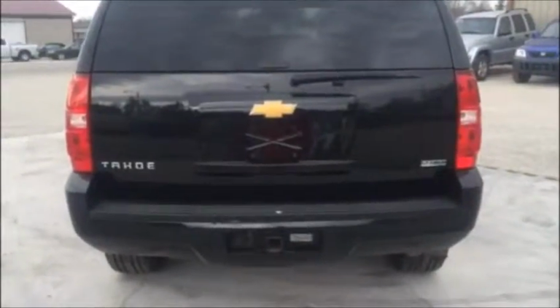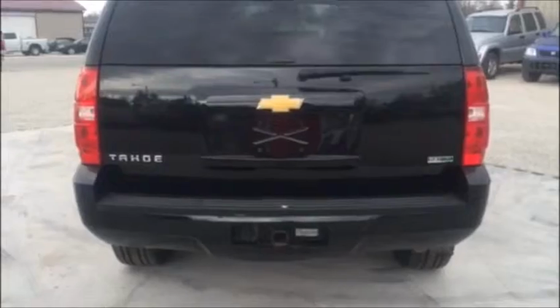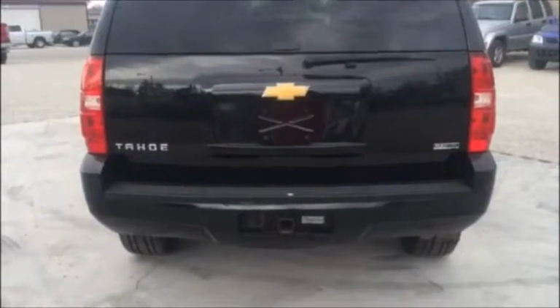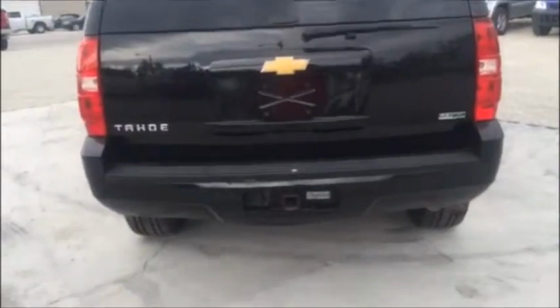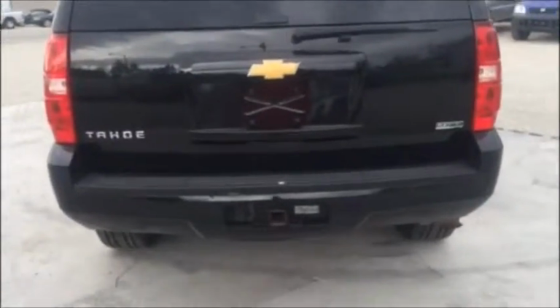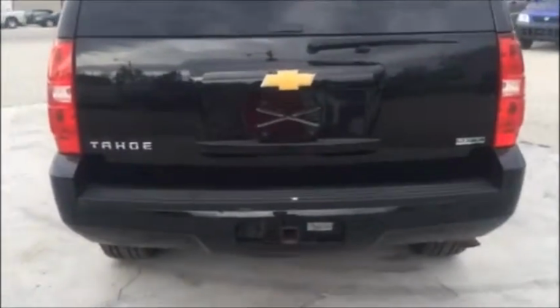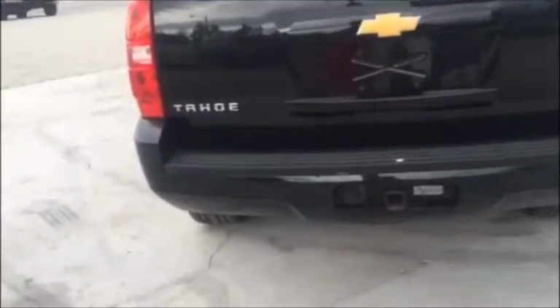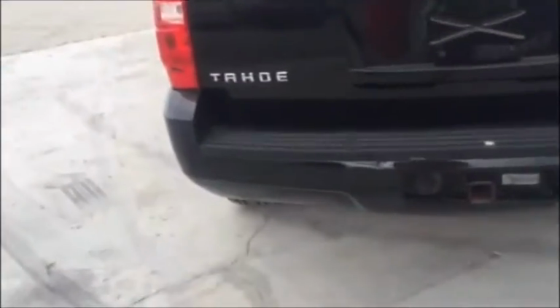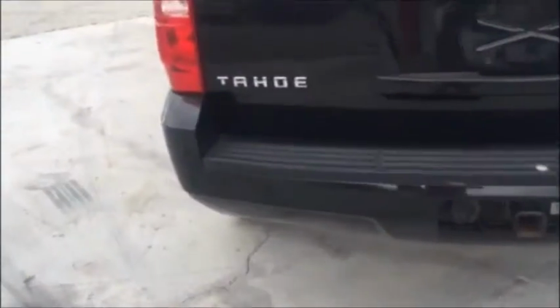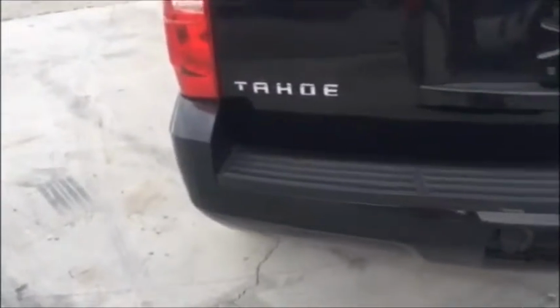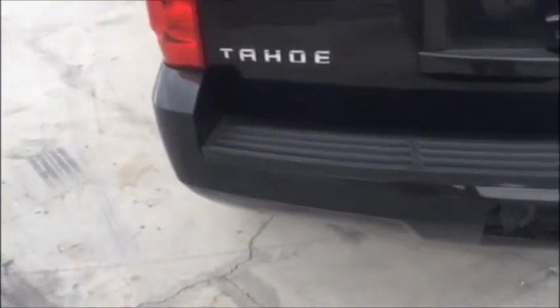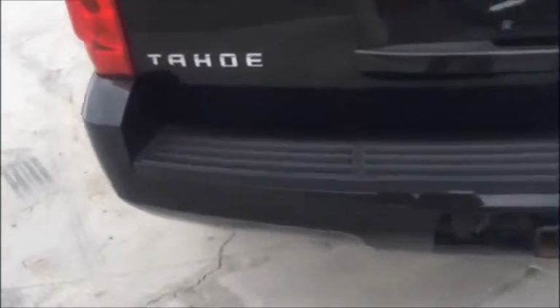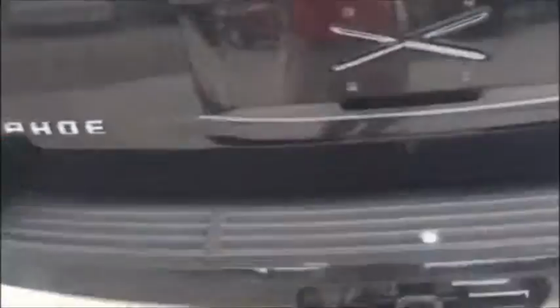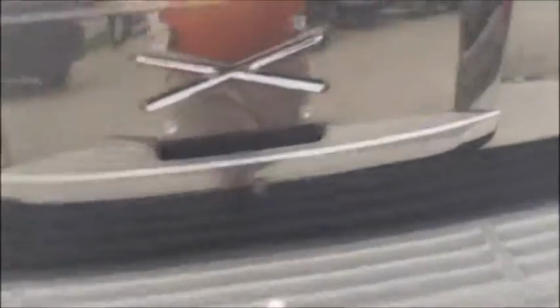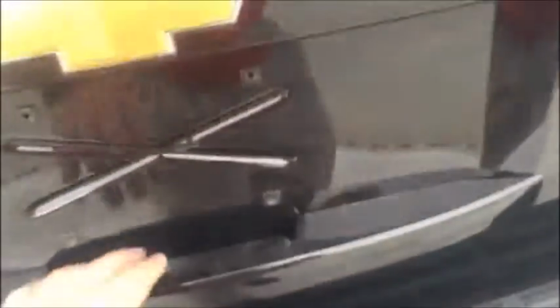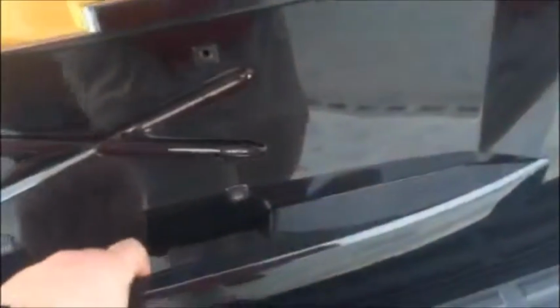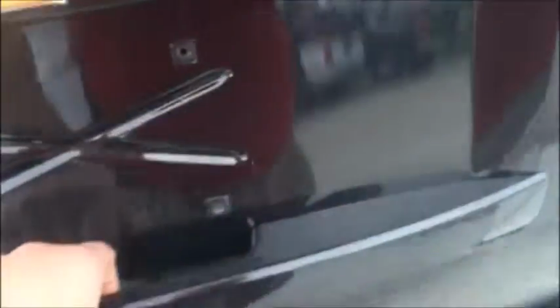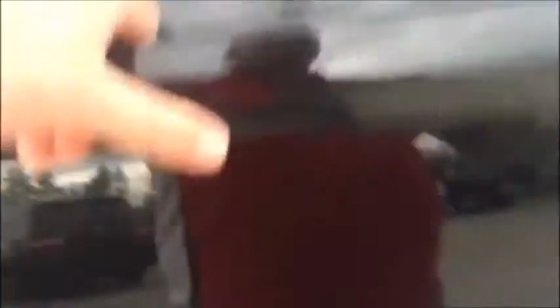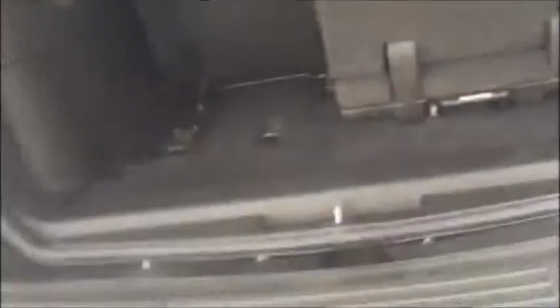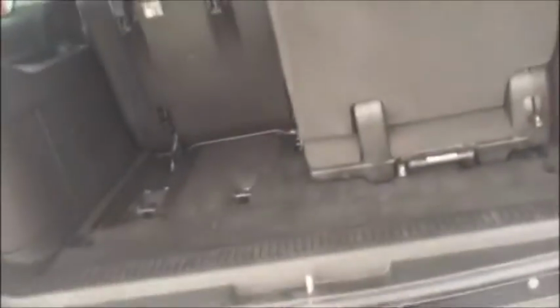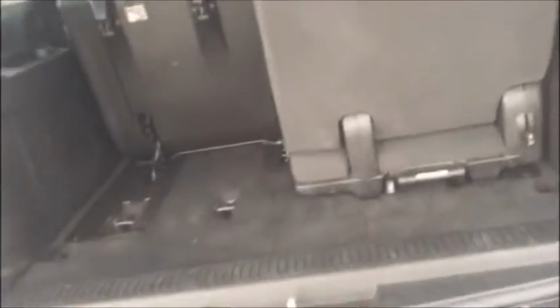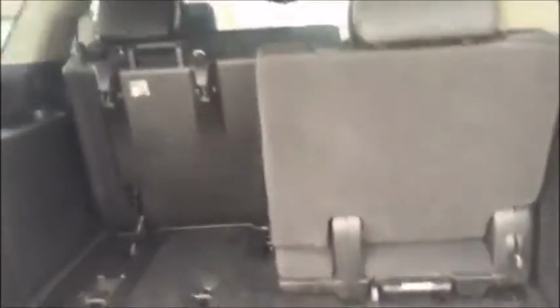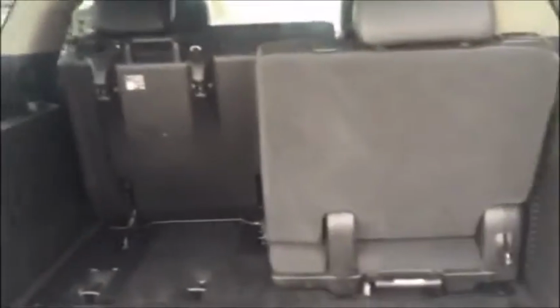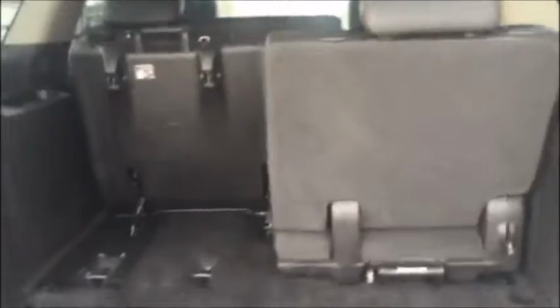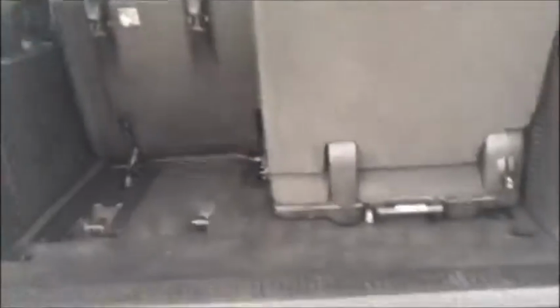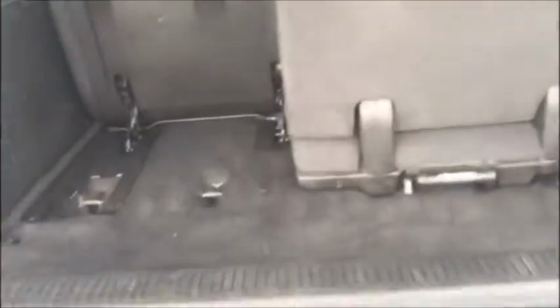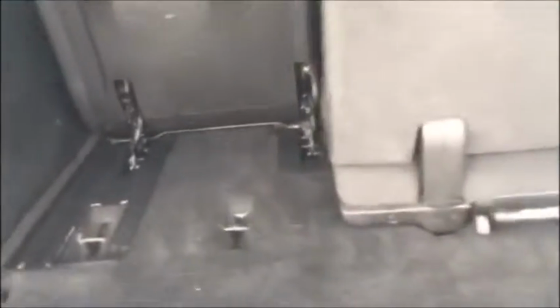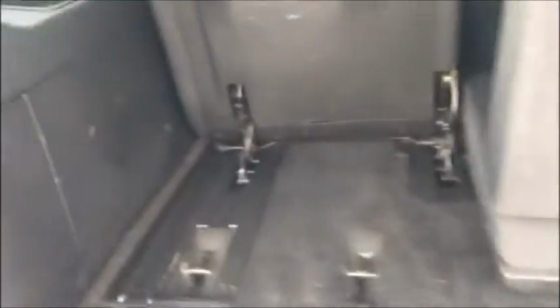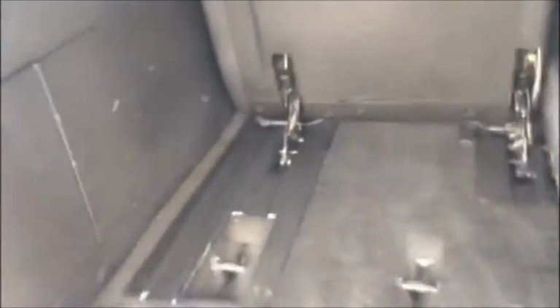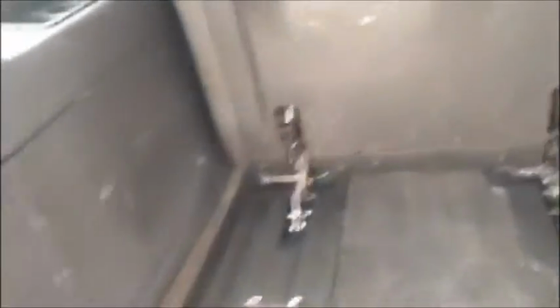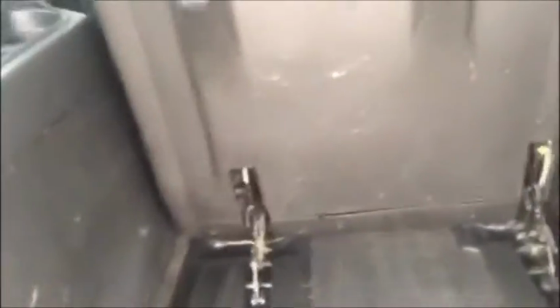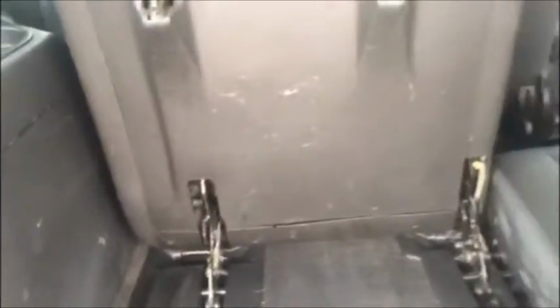This Tahoe is equipped with a tow package — it's going to be able to tow anything you need. It also has backup sensors that will start beeping as you get too close to an object when backing up. There's plenty of room back here for storage, and you can fold the seats up if you need more cargo room.